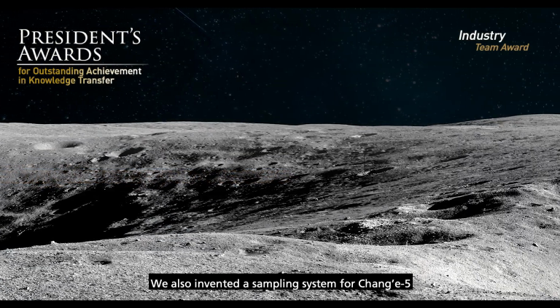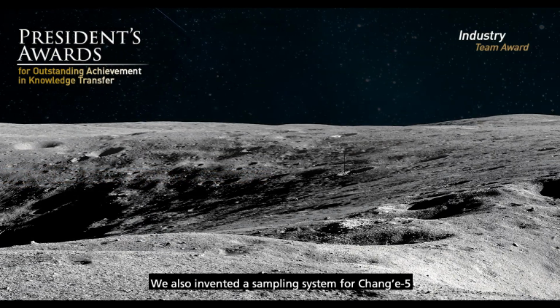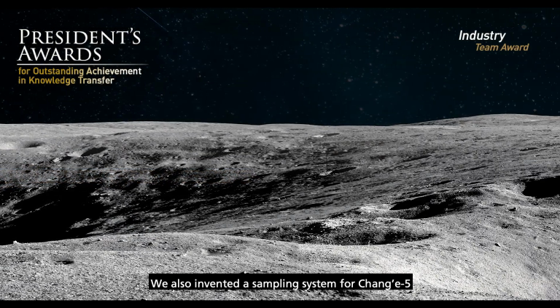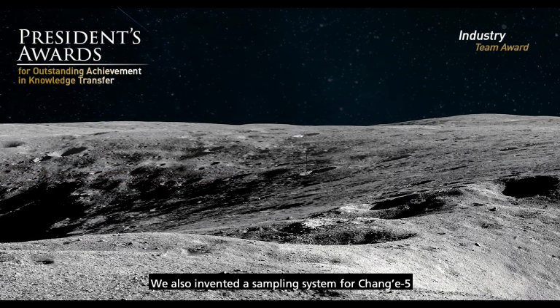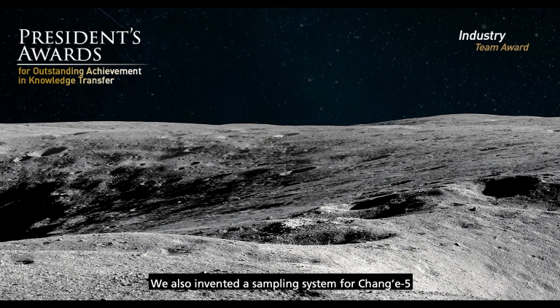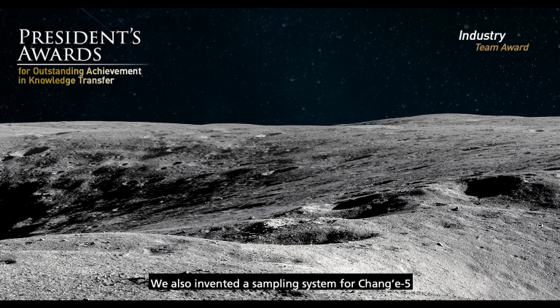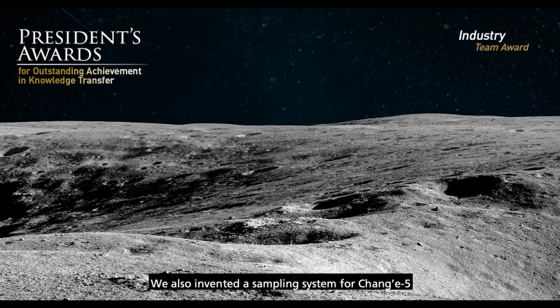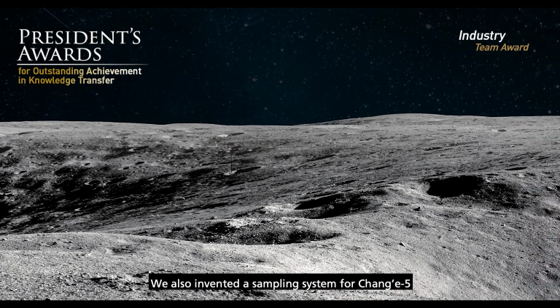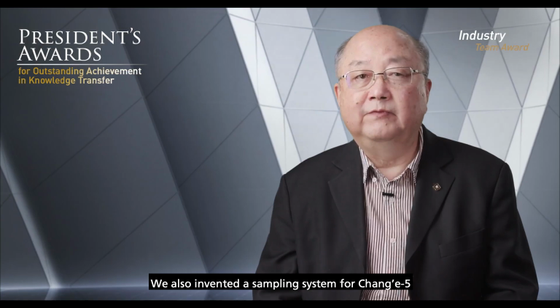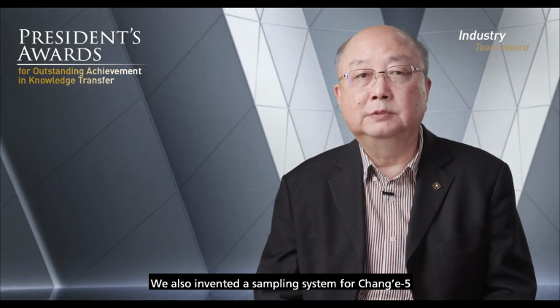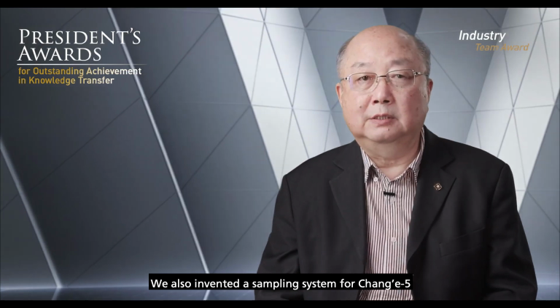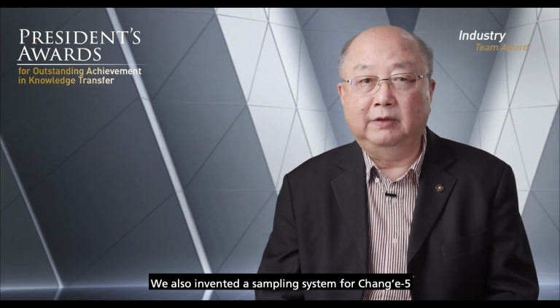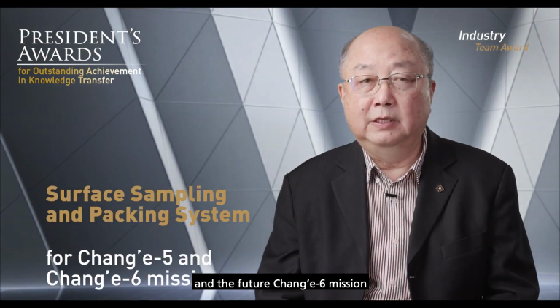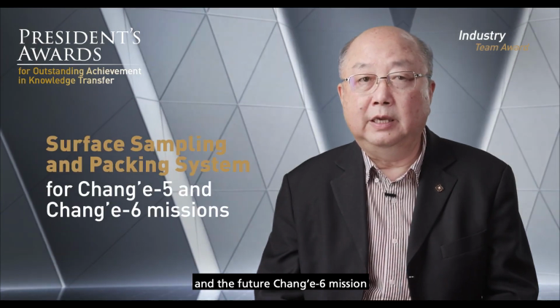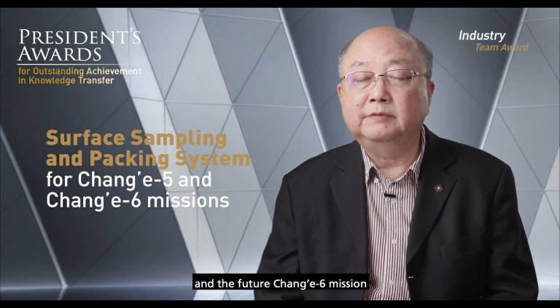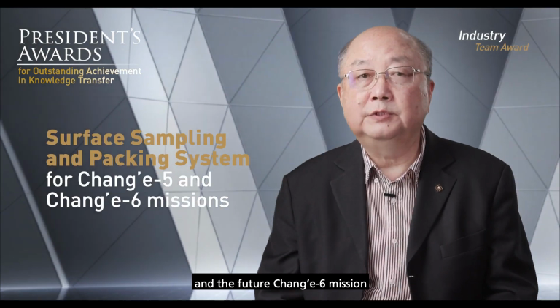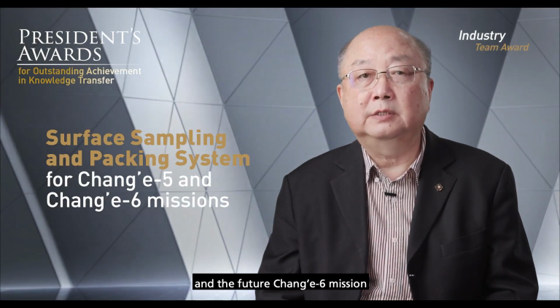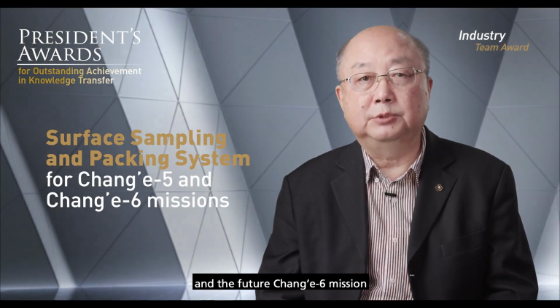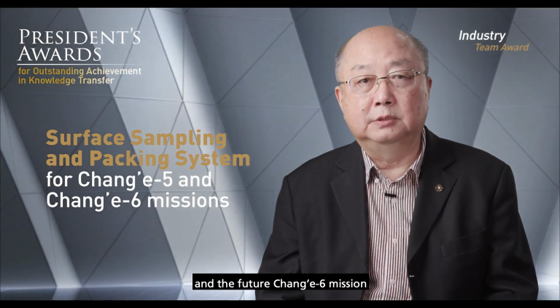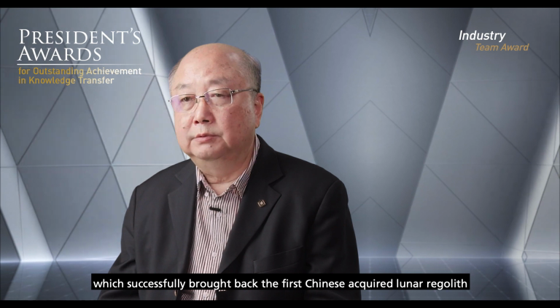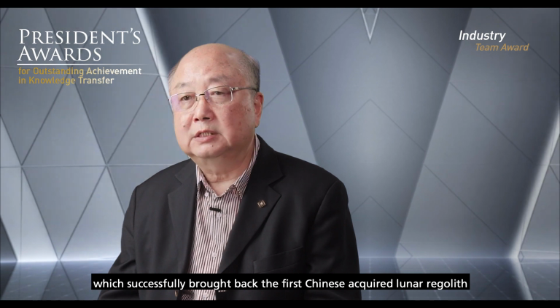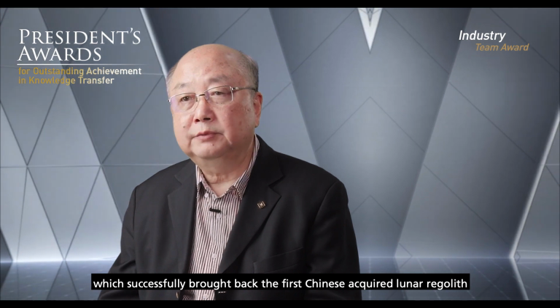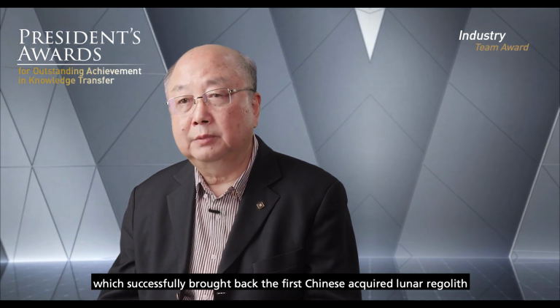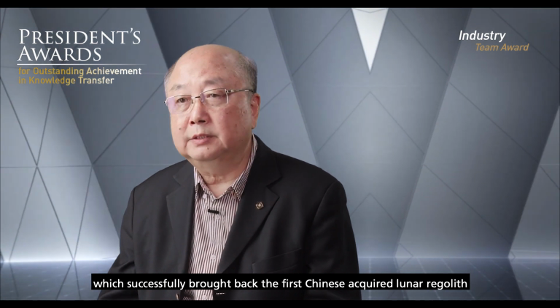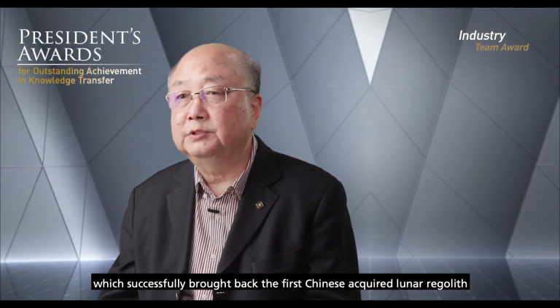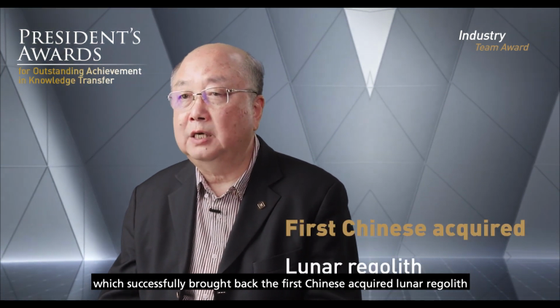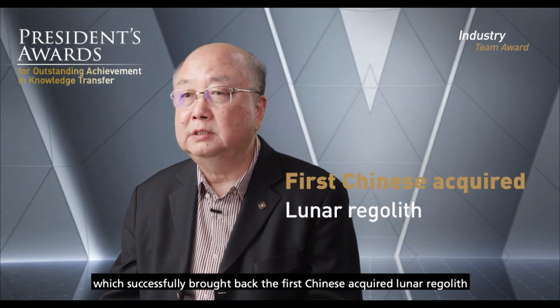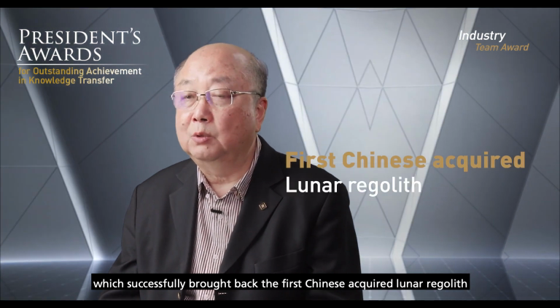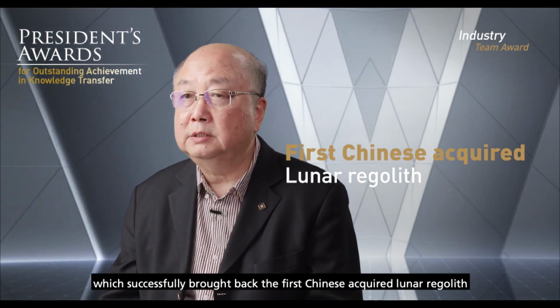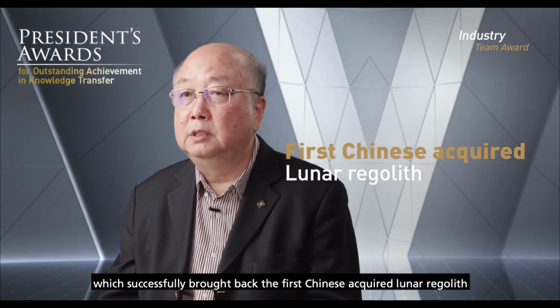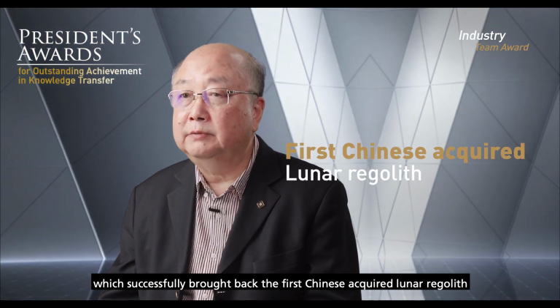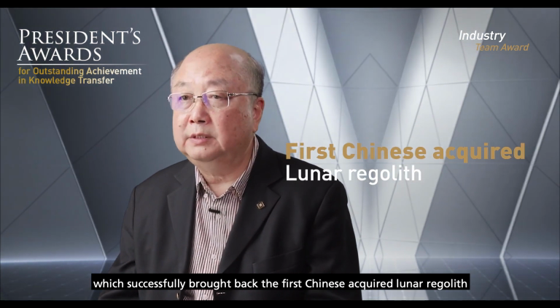We also invented a sampling system for Chang'e 5 and the future Chang'e 6 mission, which successfully brought back the first Chinese lunar soil samples.